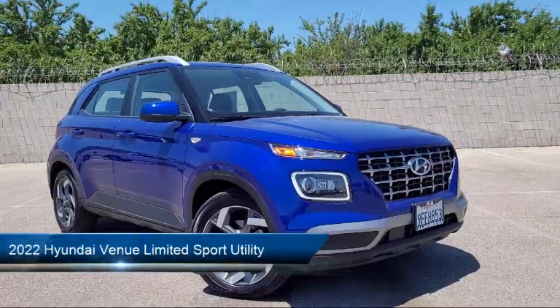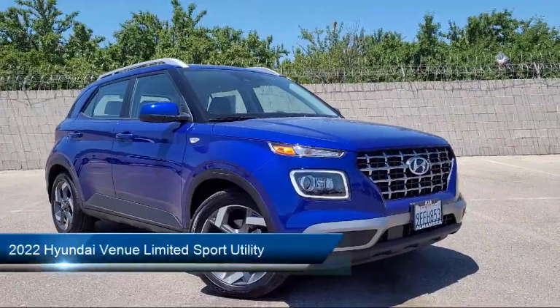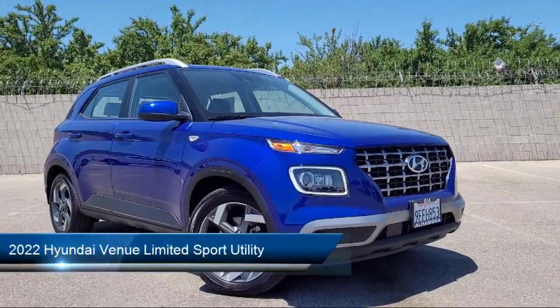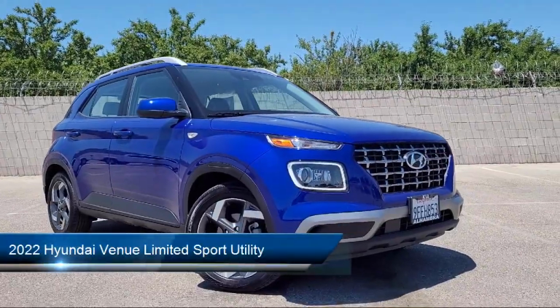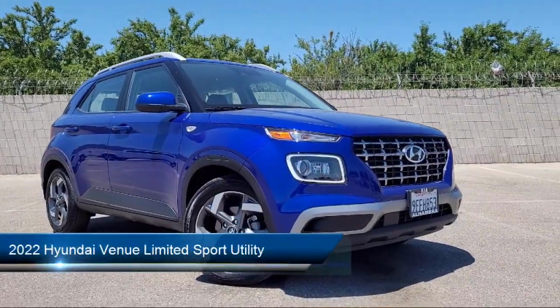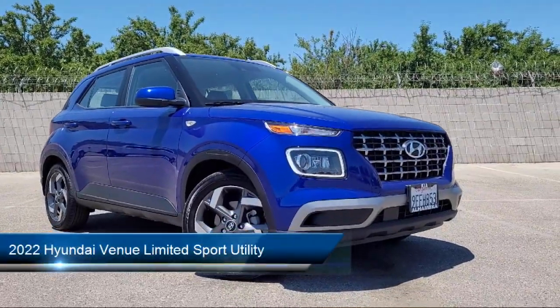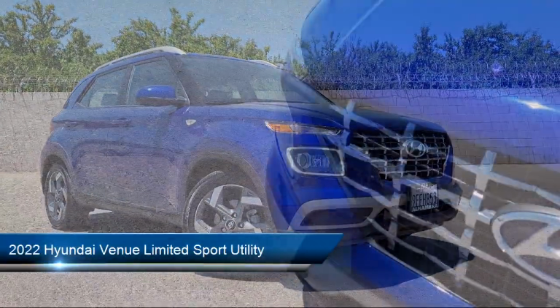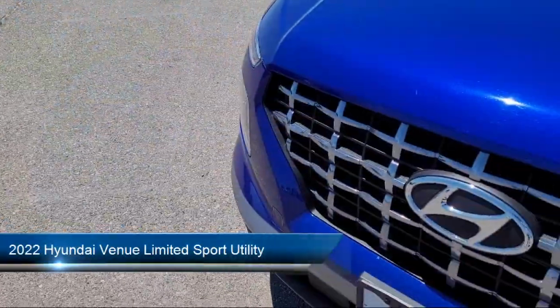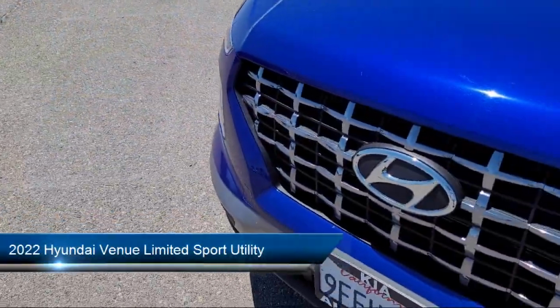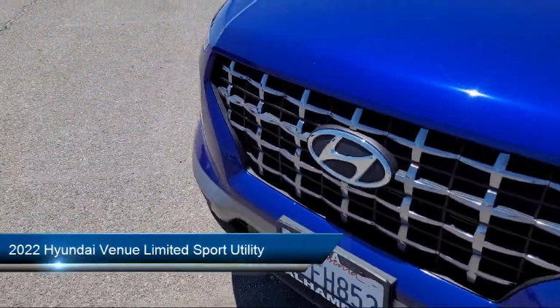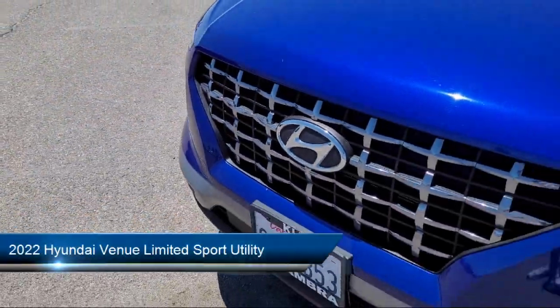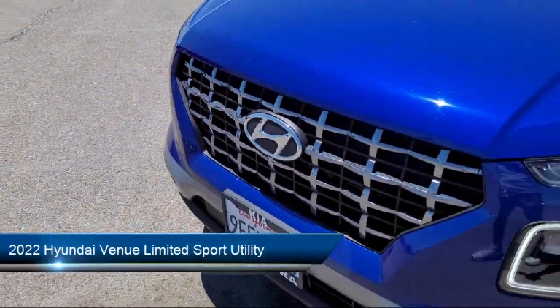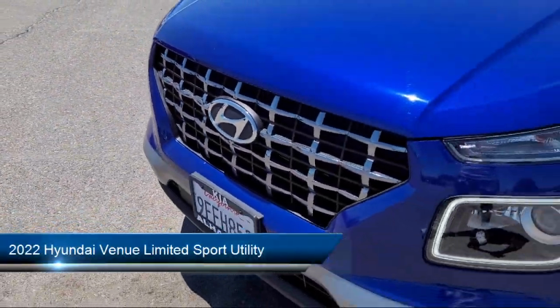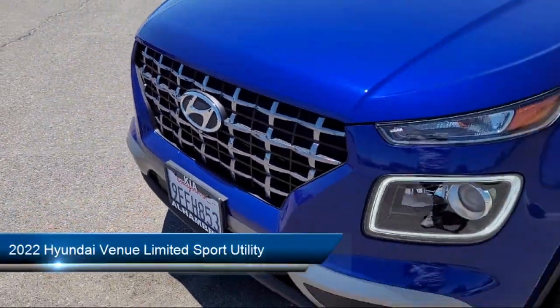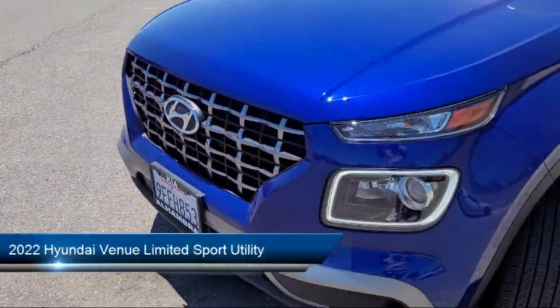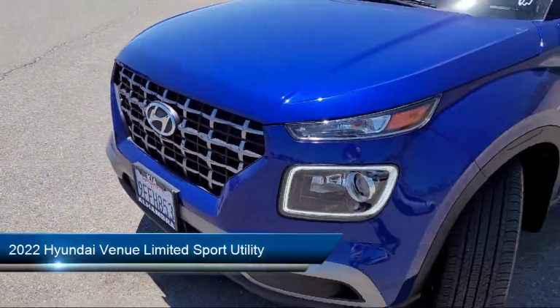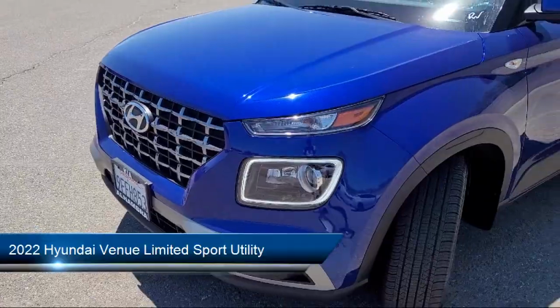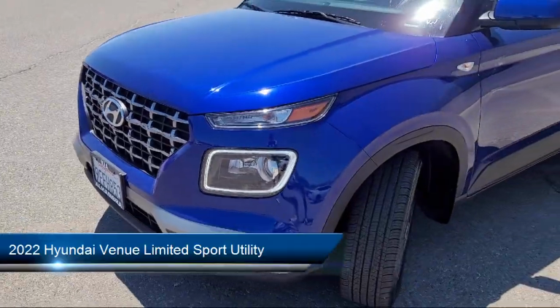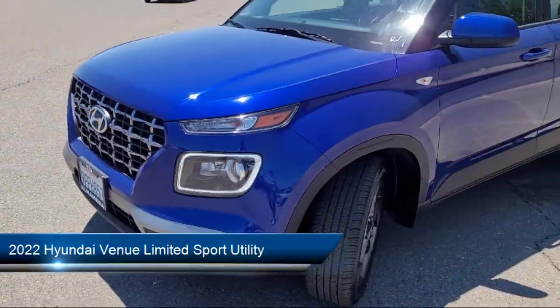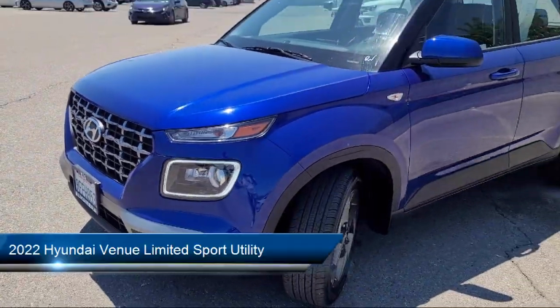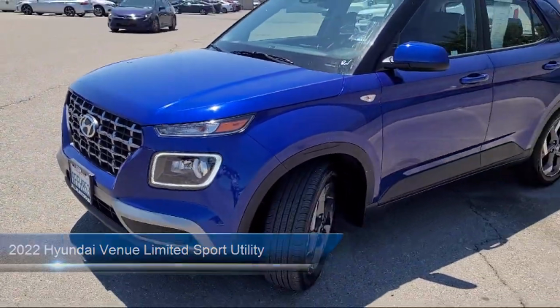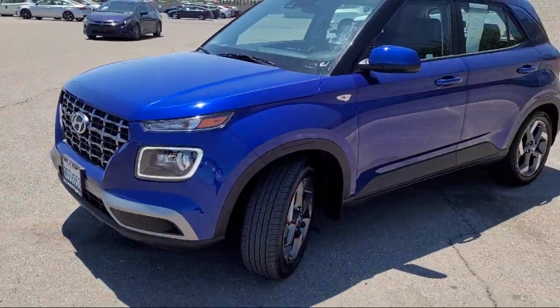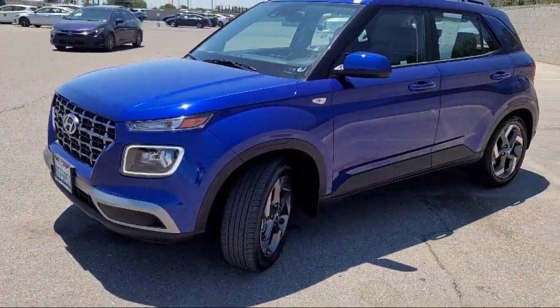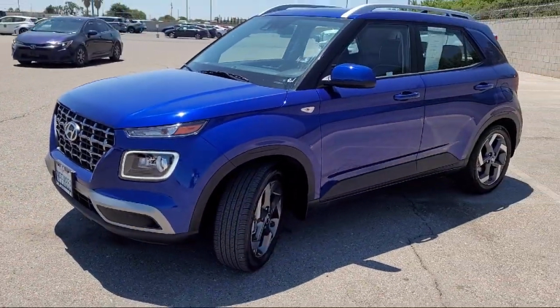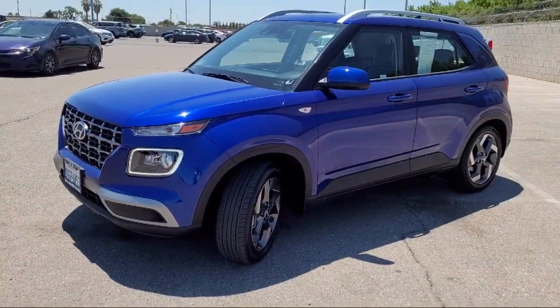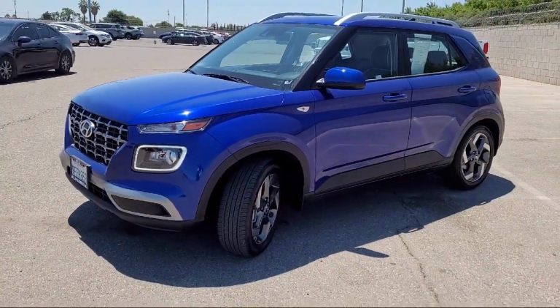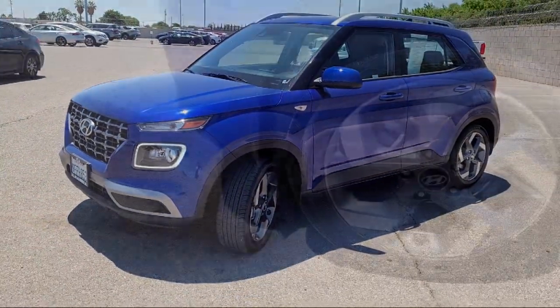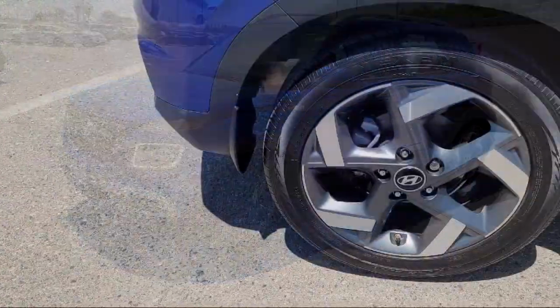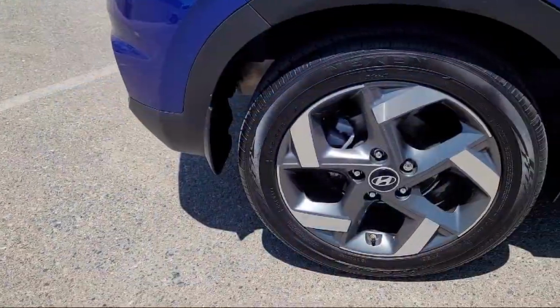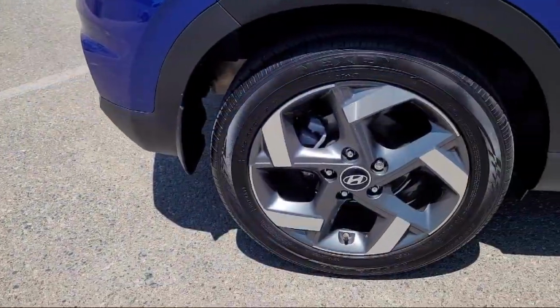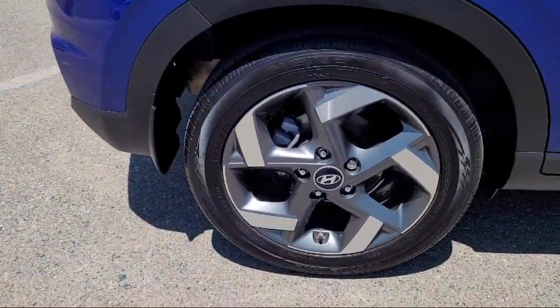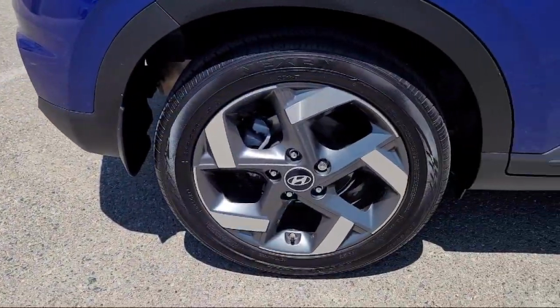It comes equipped with navigation, heated front seats, AM/FM/HD Sirius XM audio system, Apple CarPlay and Android Auto.